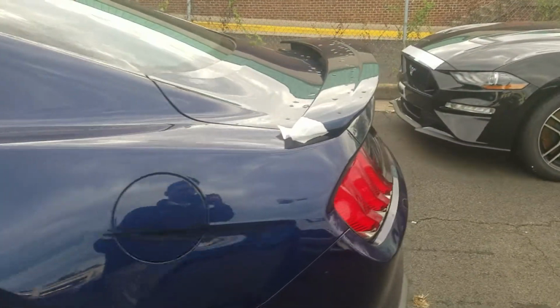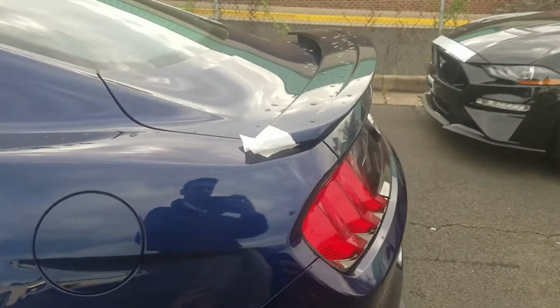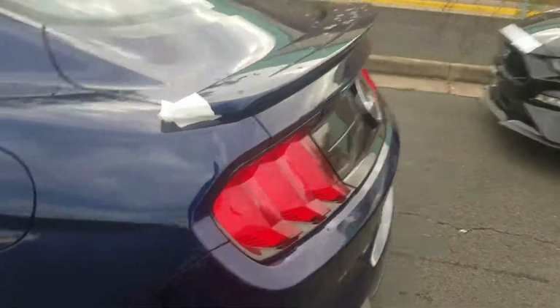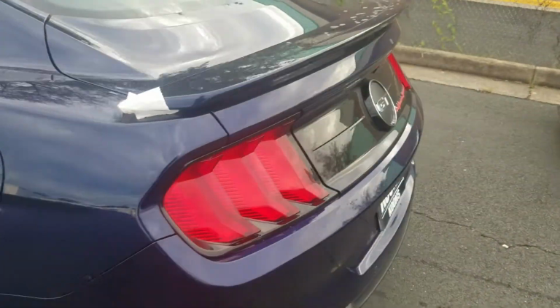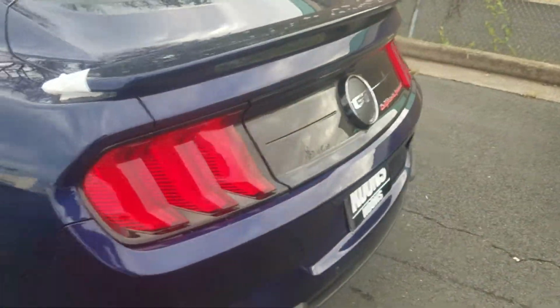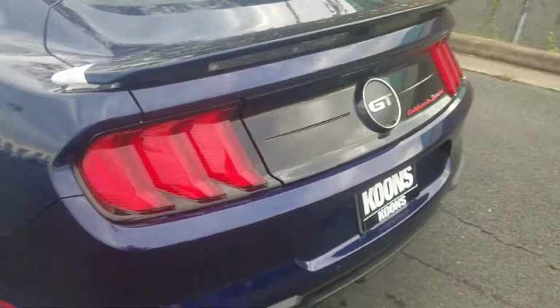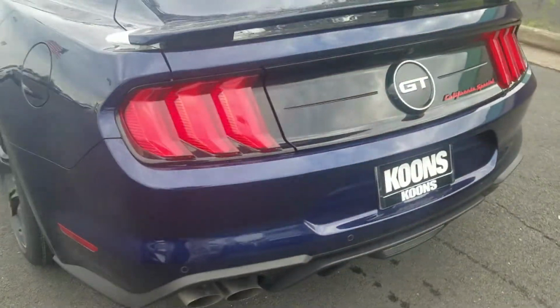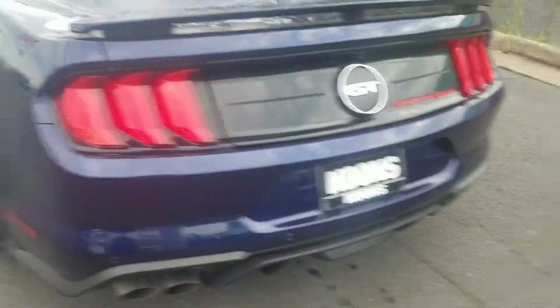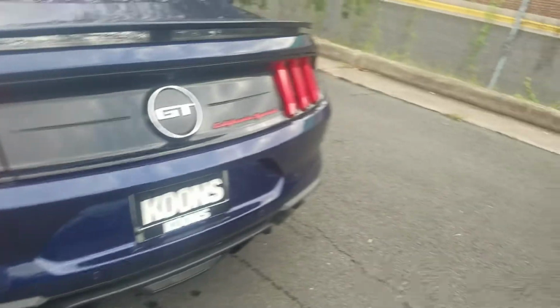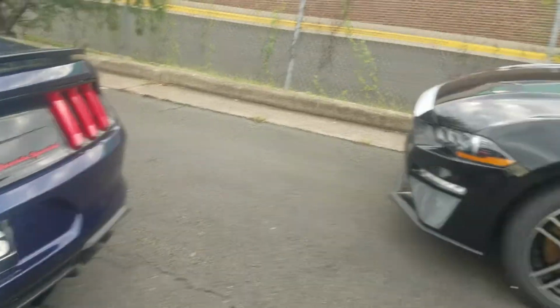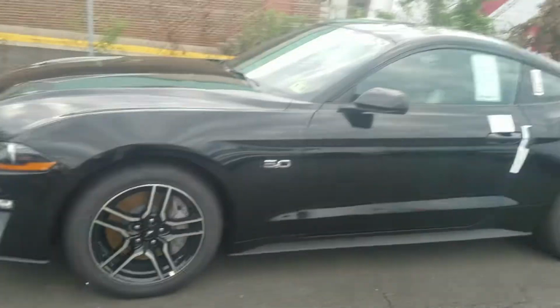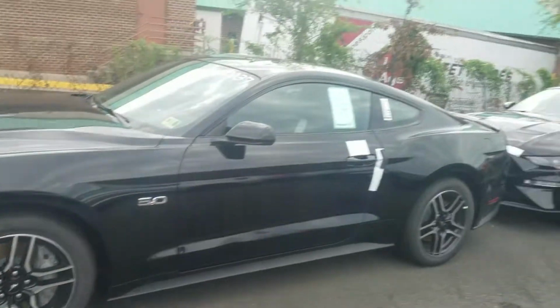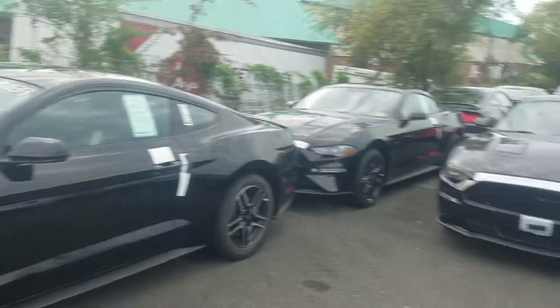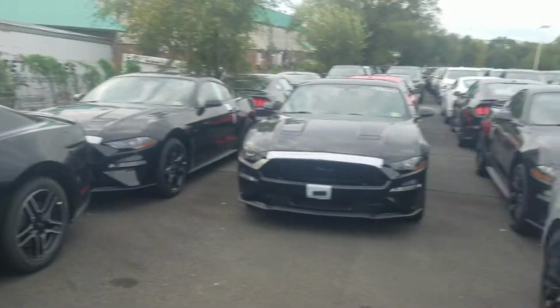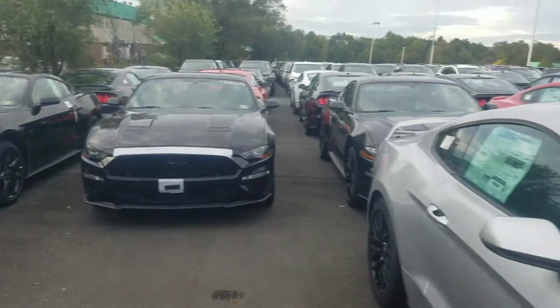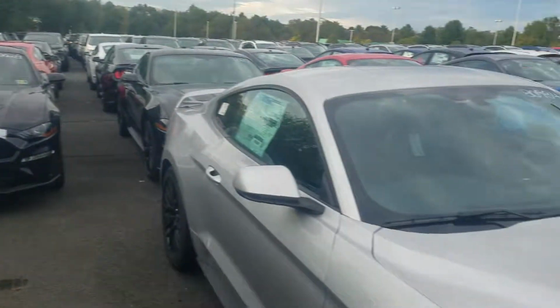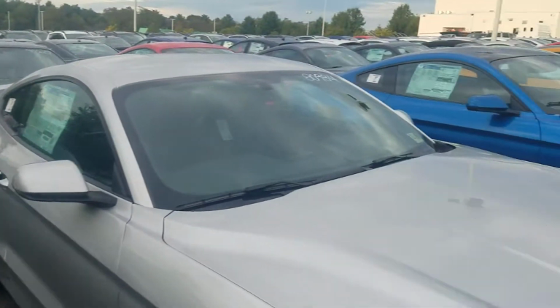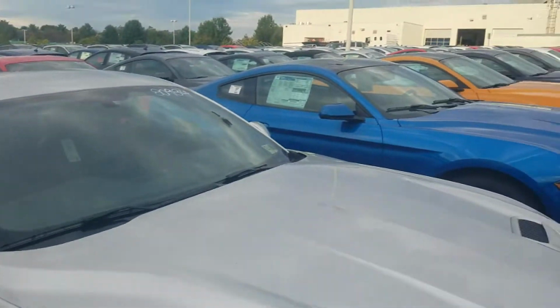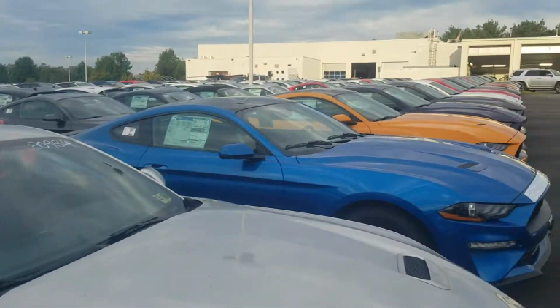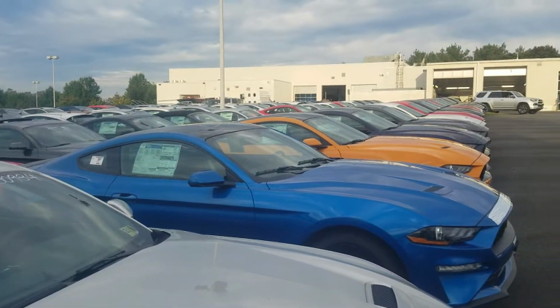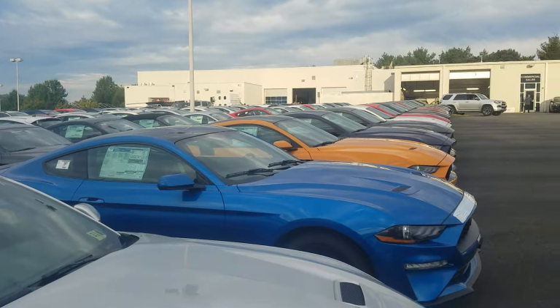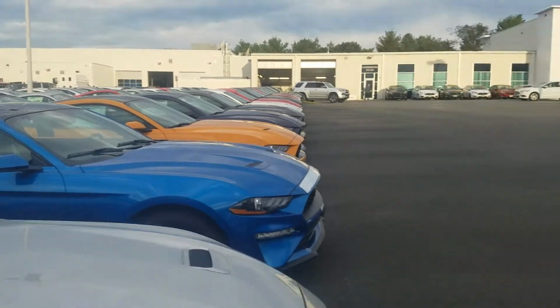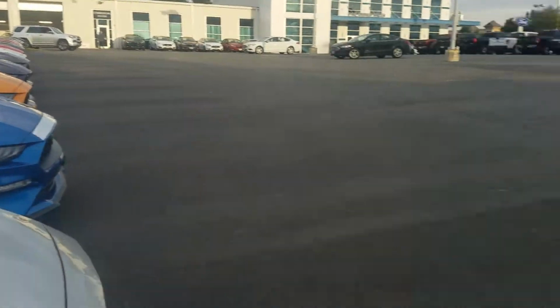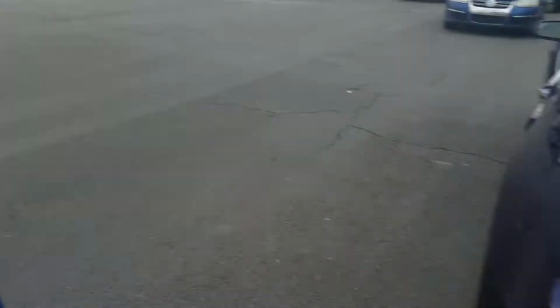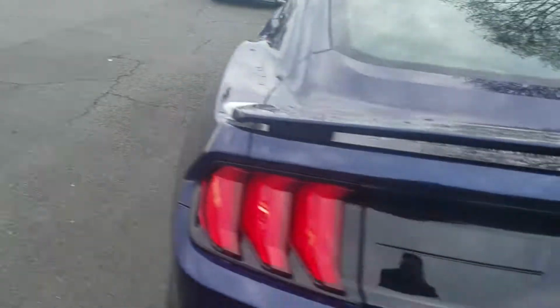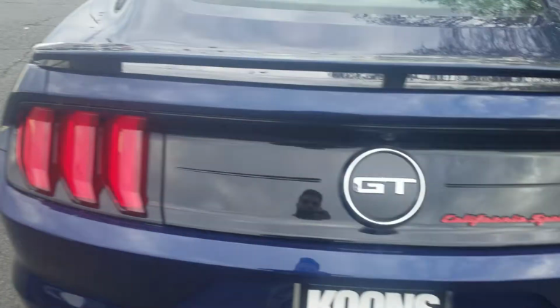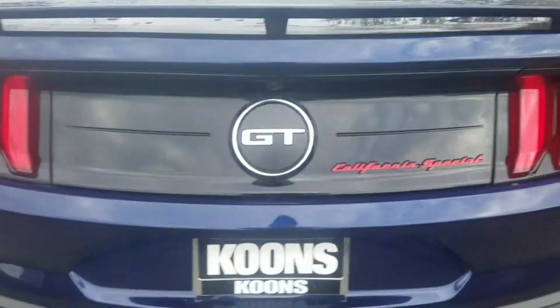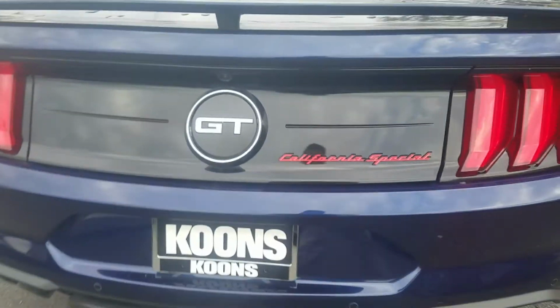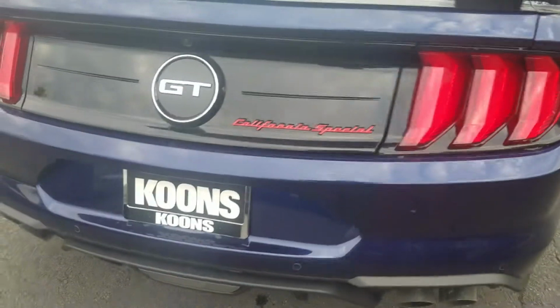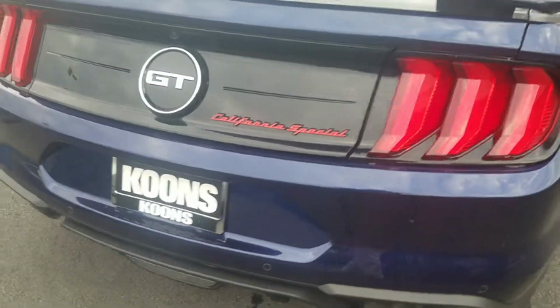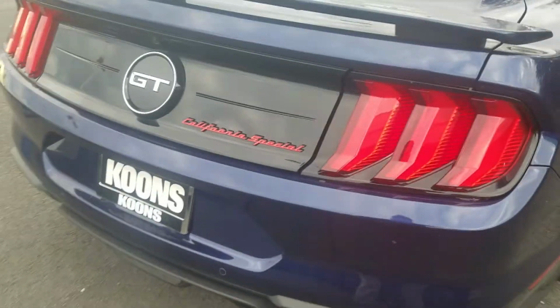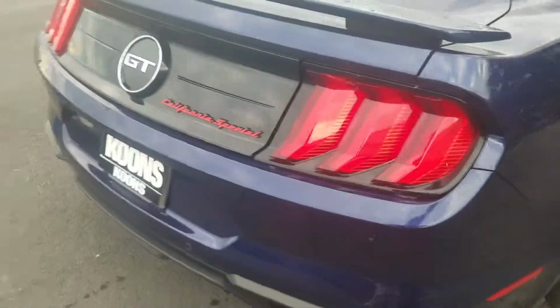I'm more than happy to answer any questions that you may have about this vehicle or any of the other Mustangs that we have here. As you can see, we have quite a Mustang lineup — one of the largest Mustang dealers on the east coast, and actually top 10 in the entire nation.